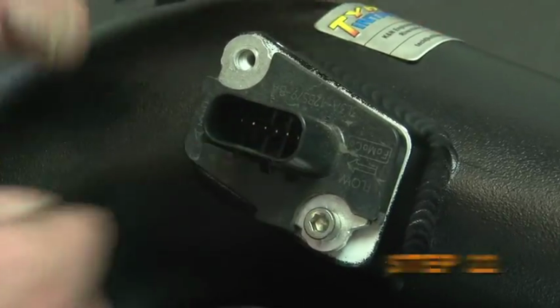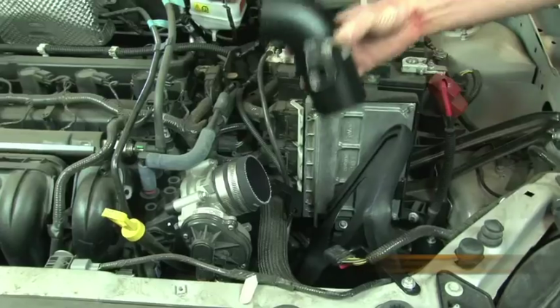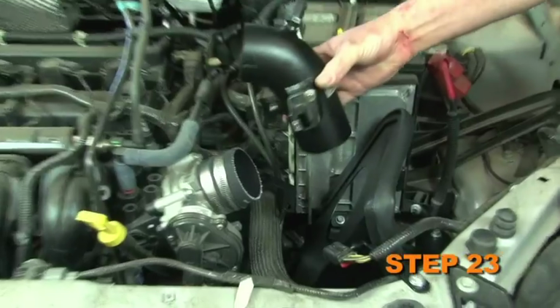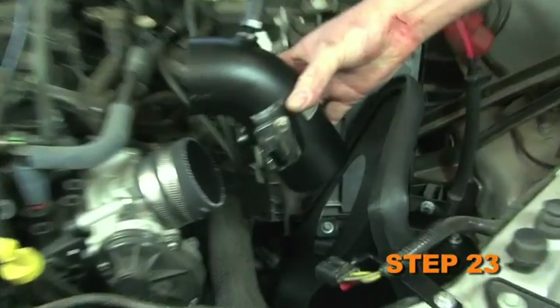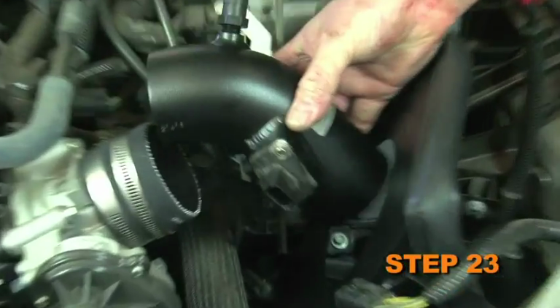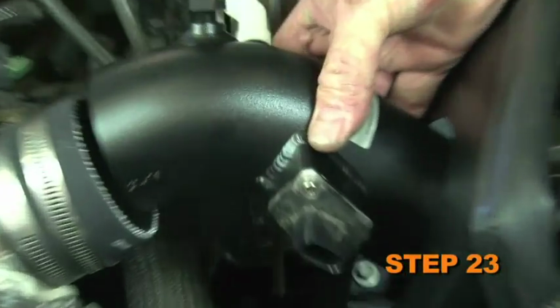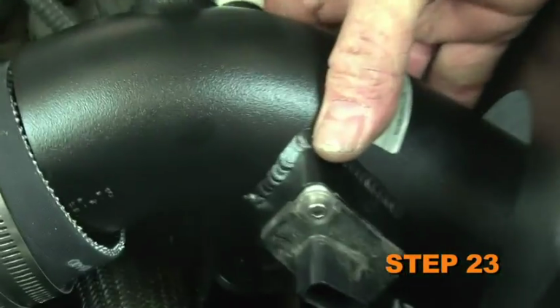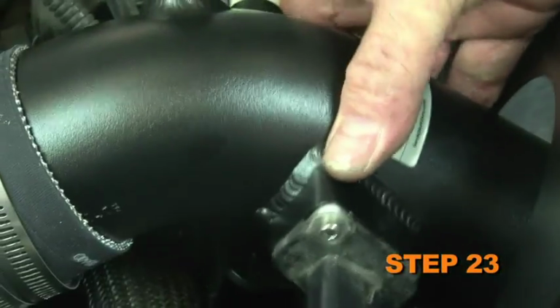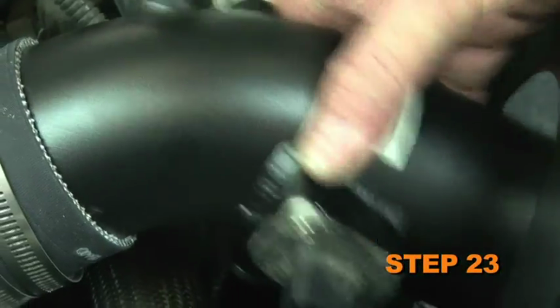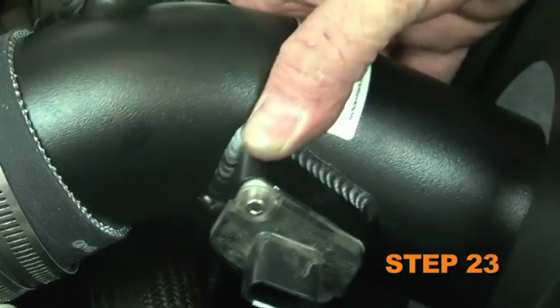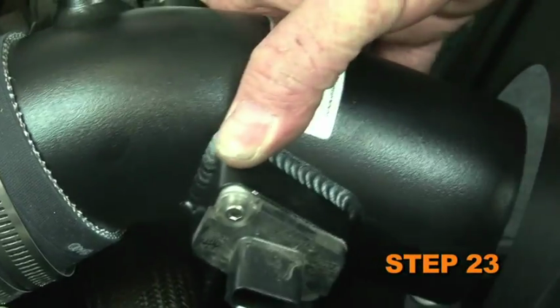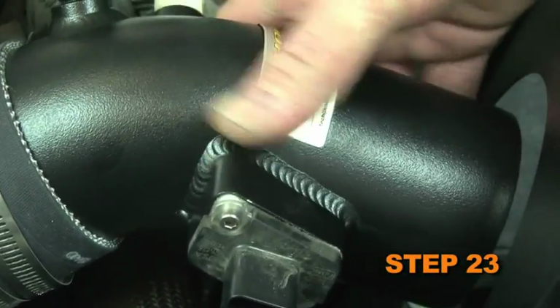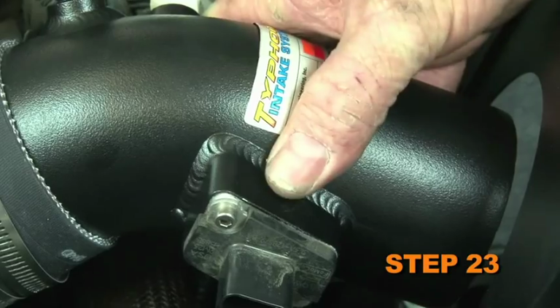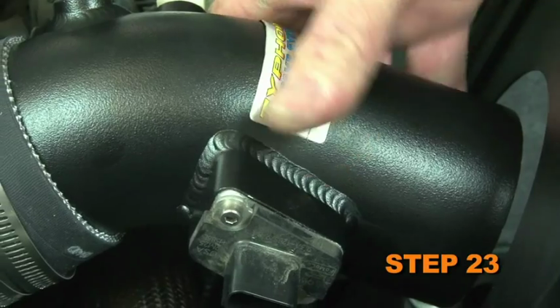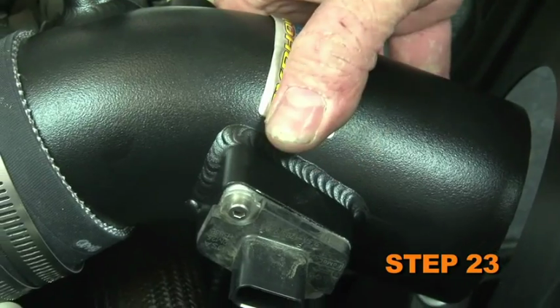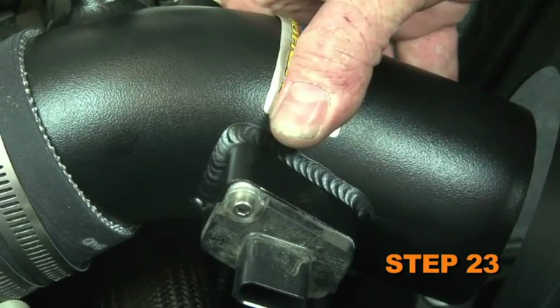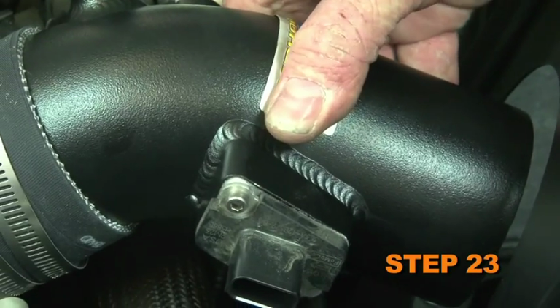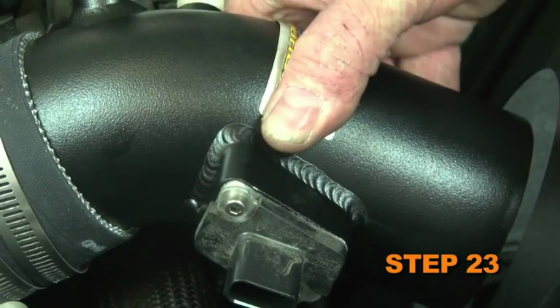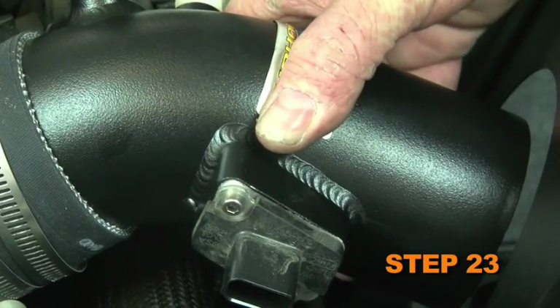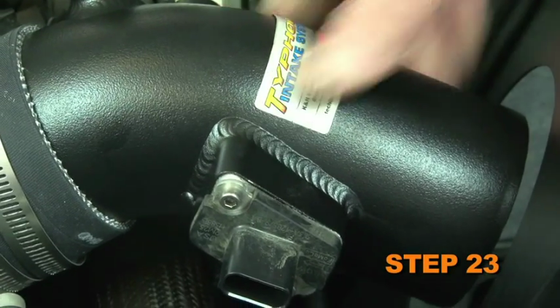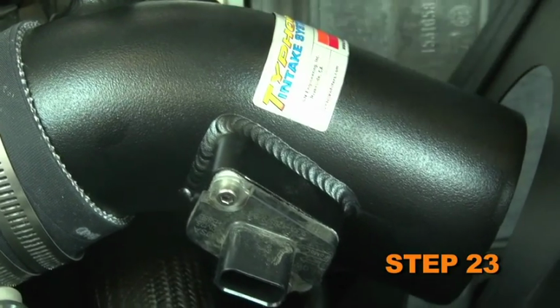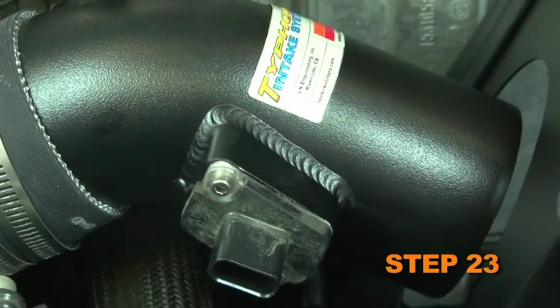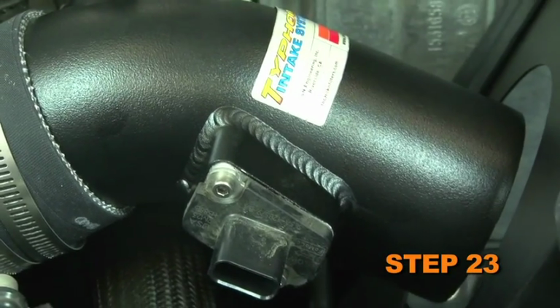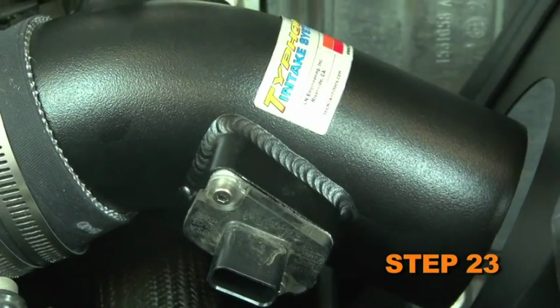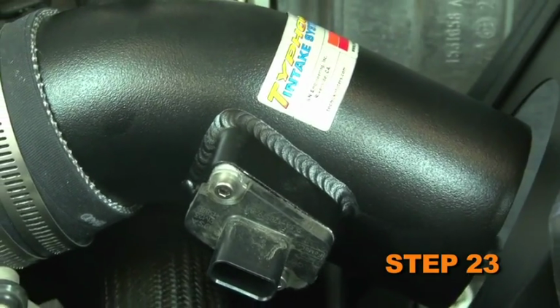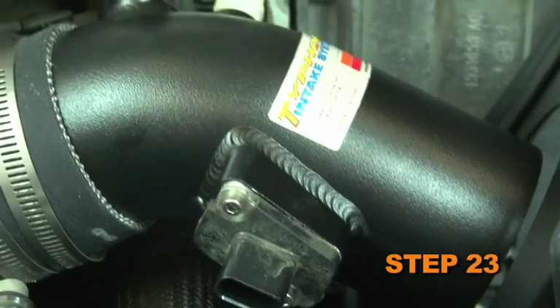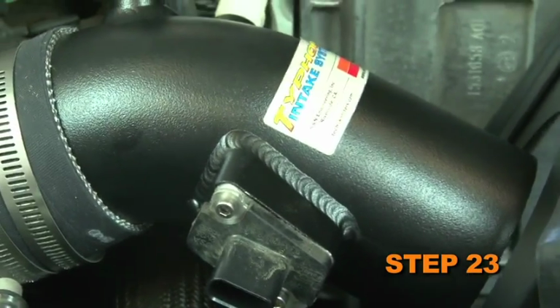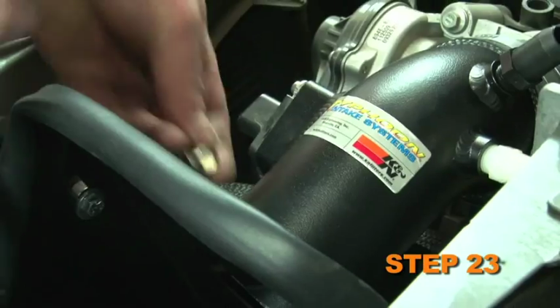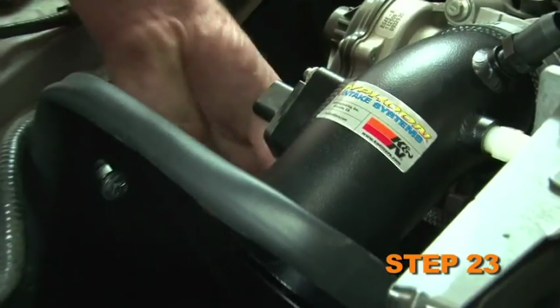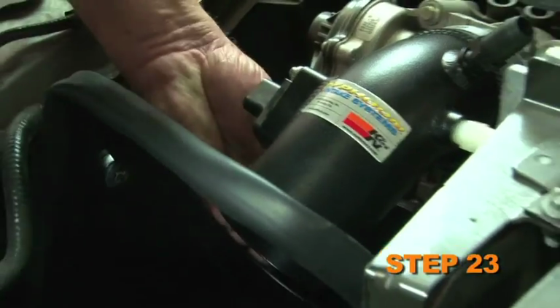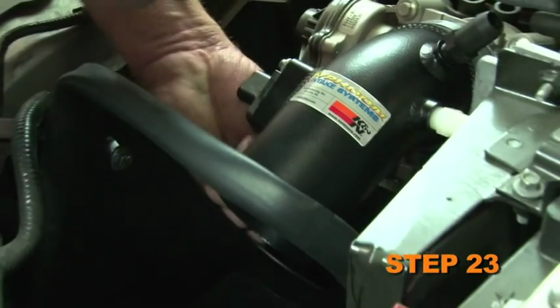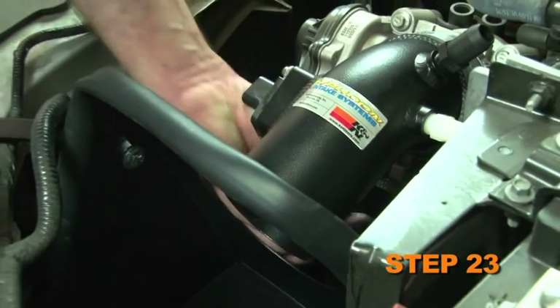Install the K&N intake tube into the silicone hose, aligning it with the tube mounting bracket and heat shield. Secure with the provided hardware.